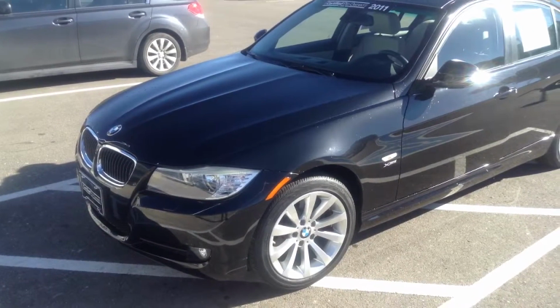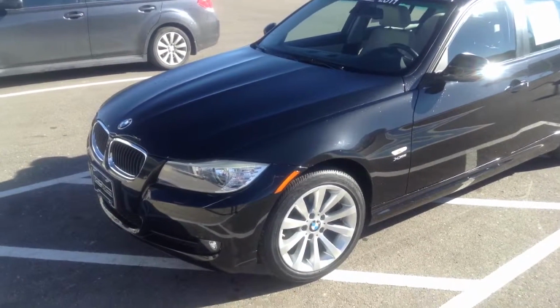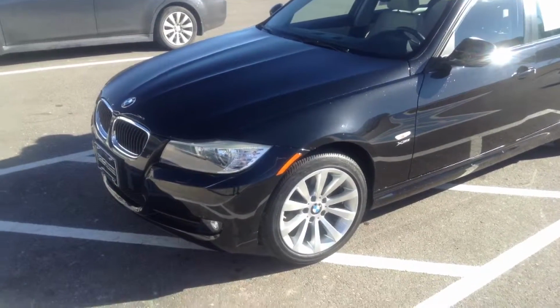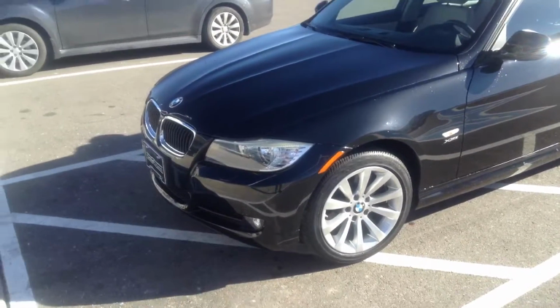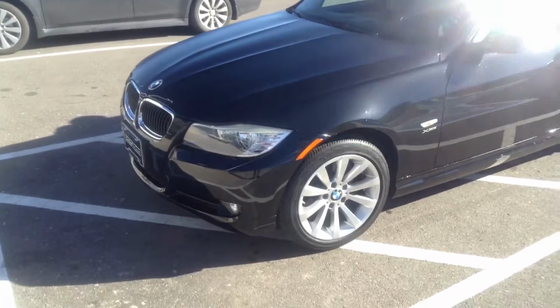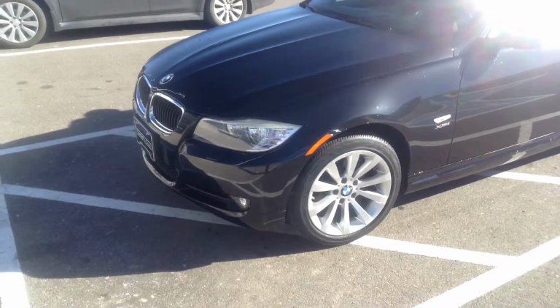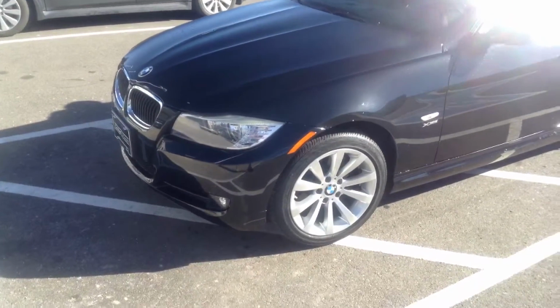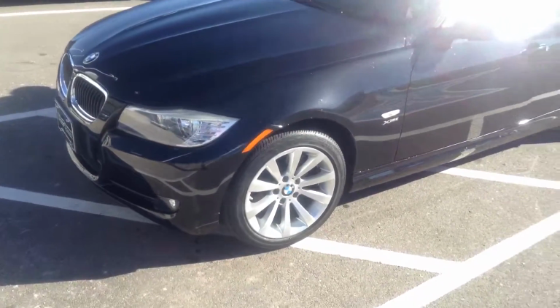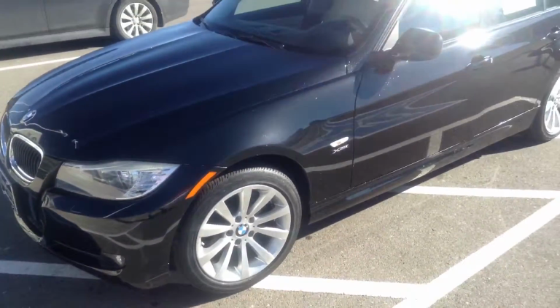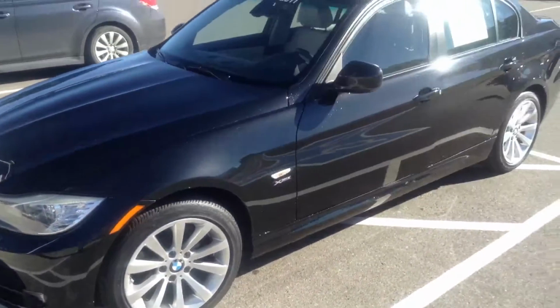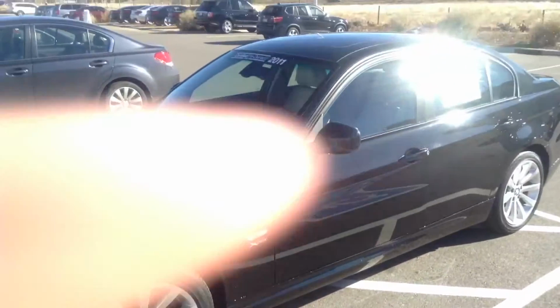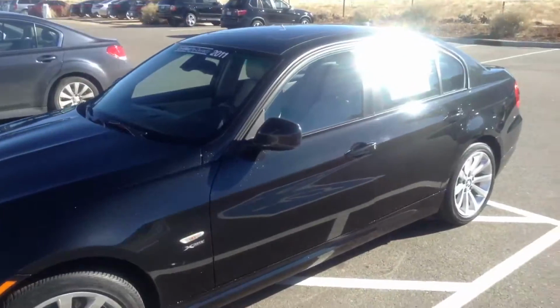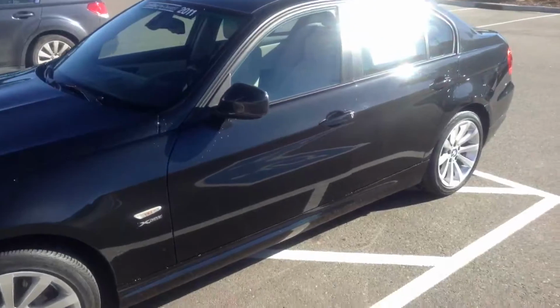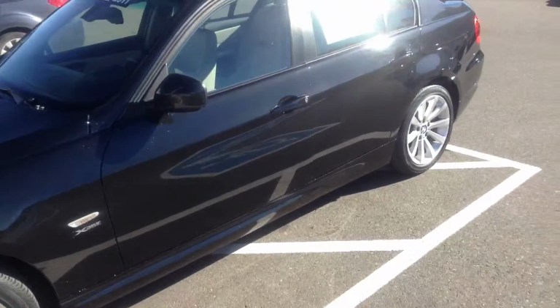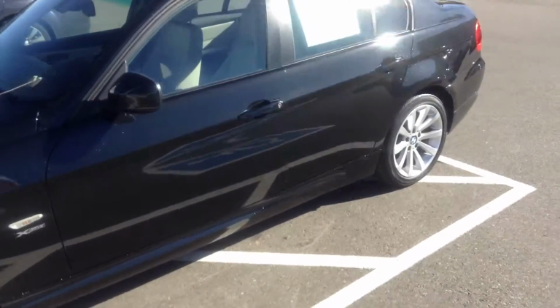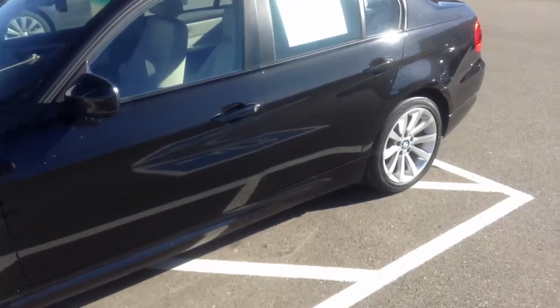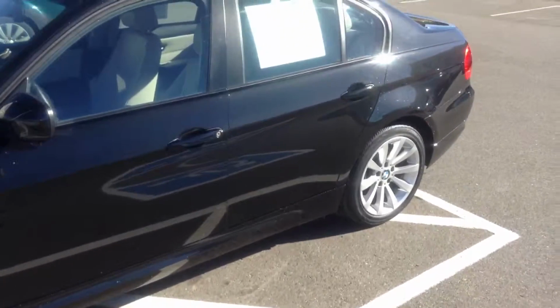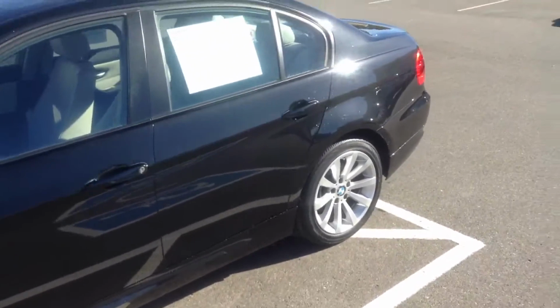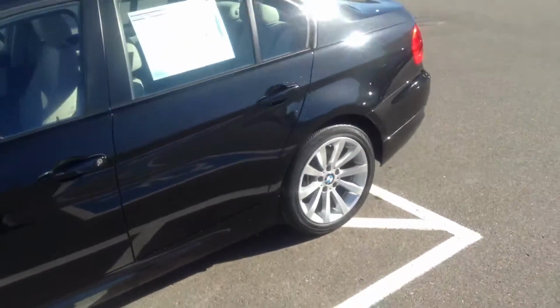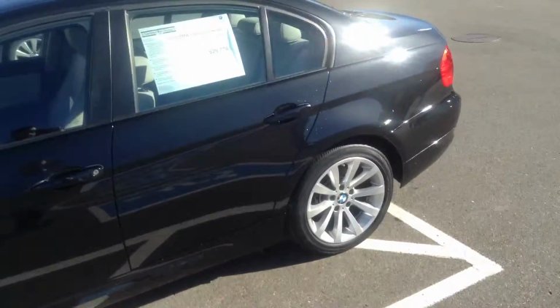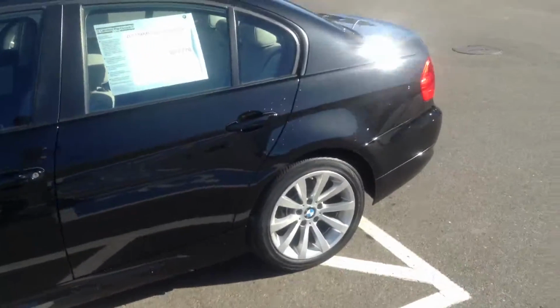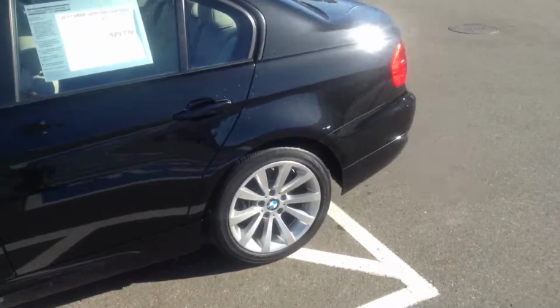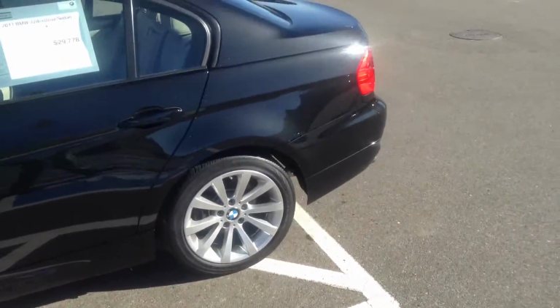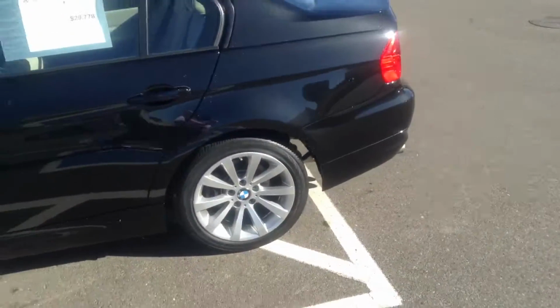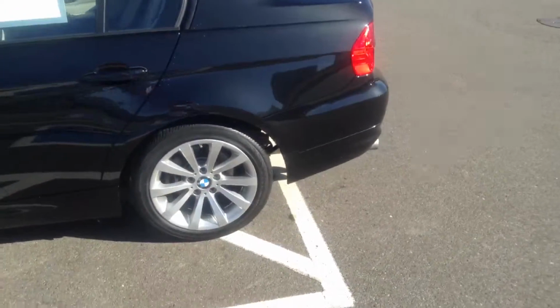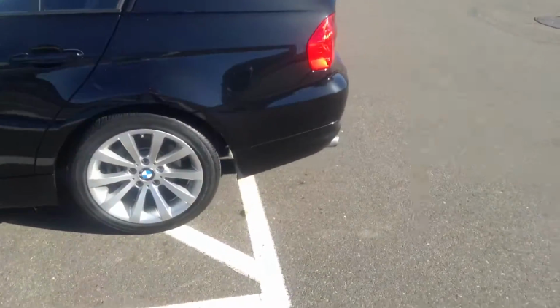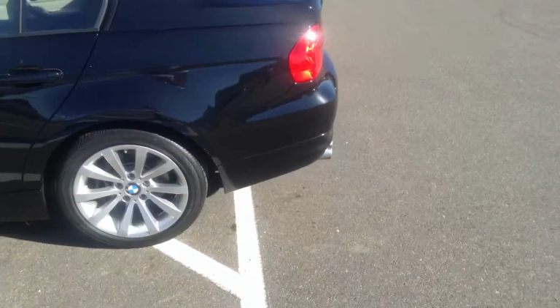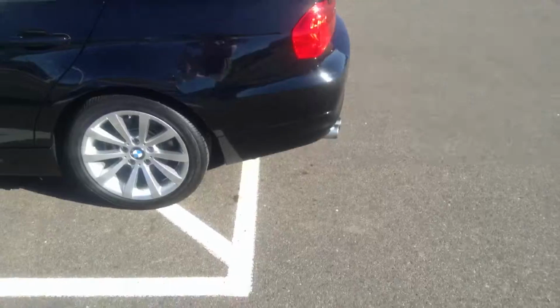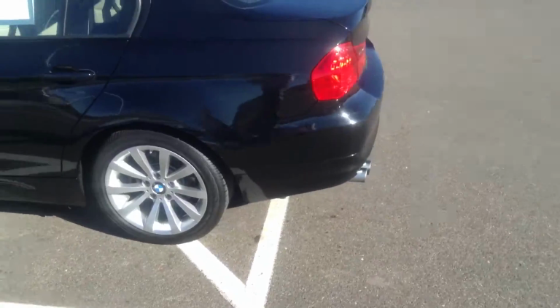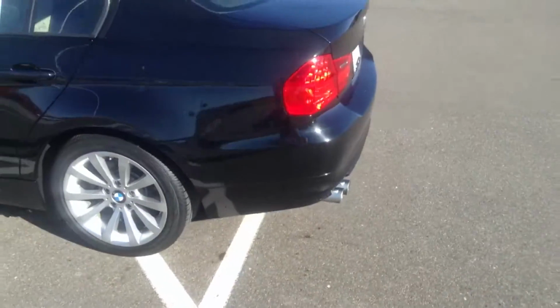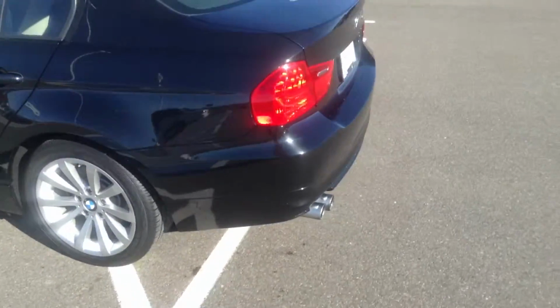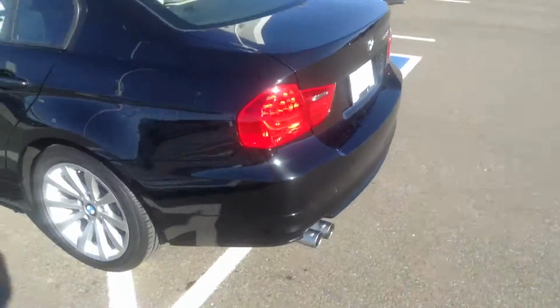Hi Jennifer, as you can tell this is an absolute beautiful car. I thought I'd give you a quick video of it. I did get your text with your email — thank you, I'll make sure that it is correct.